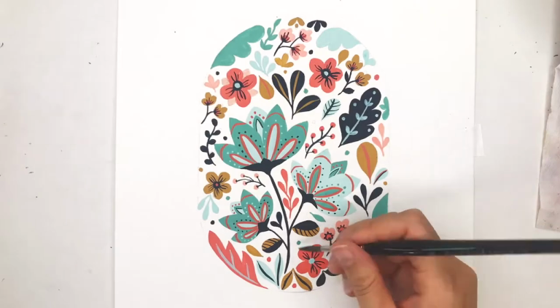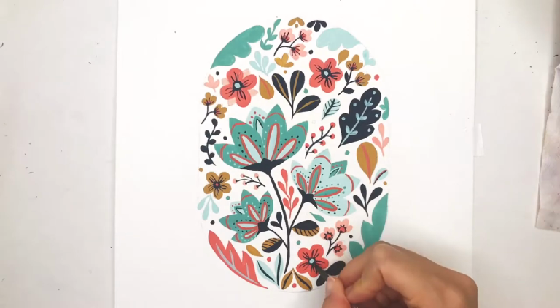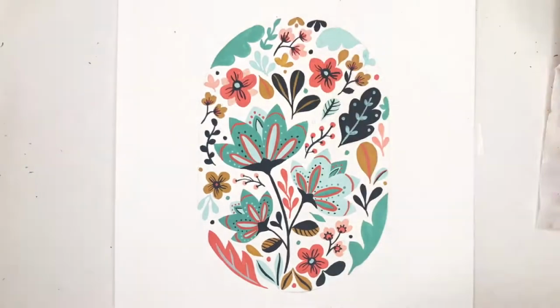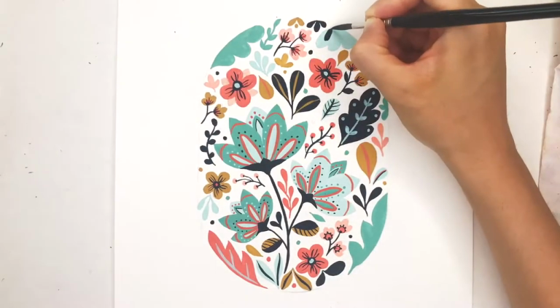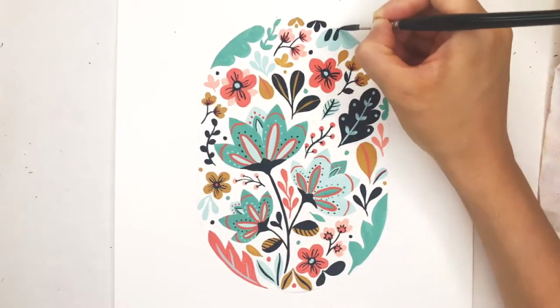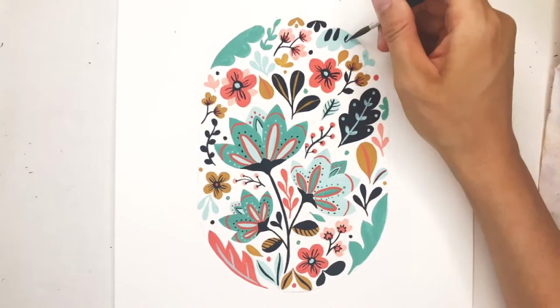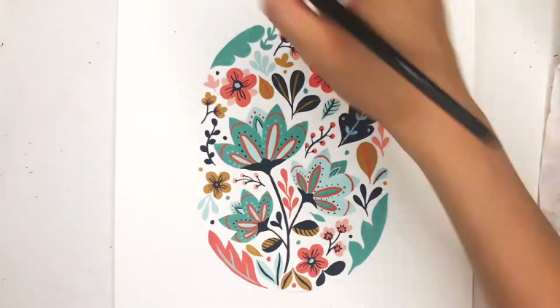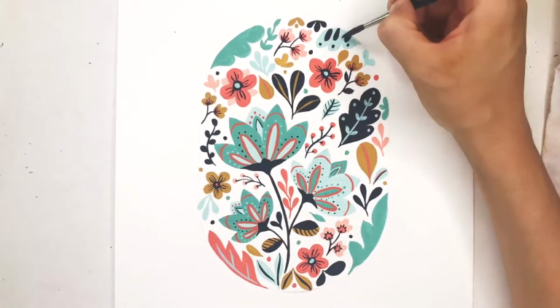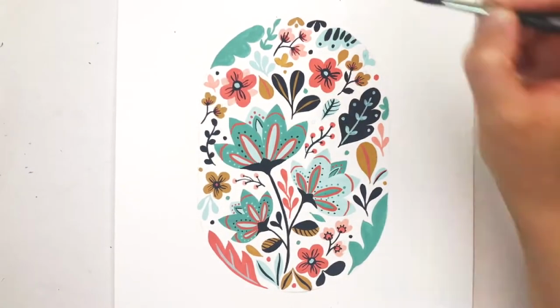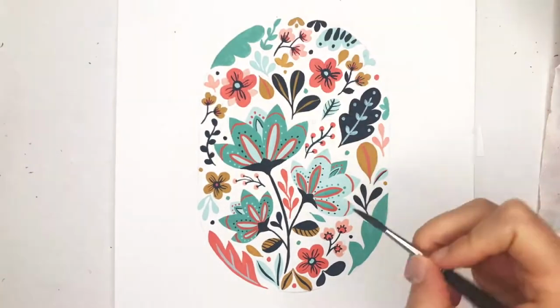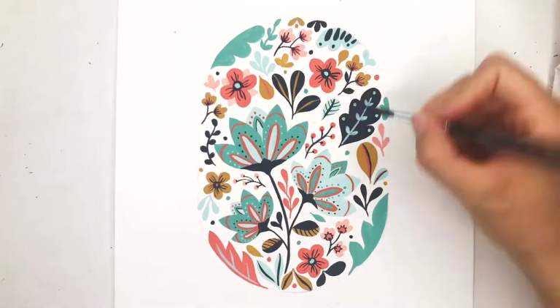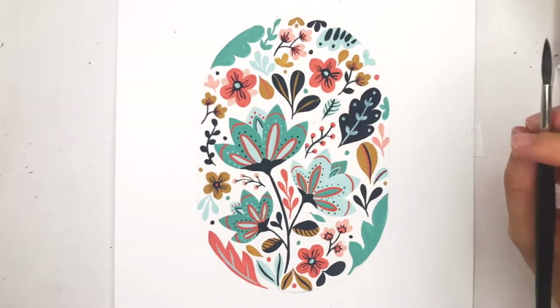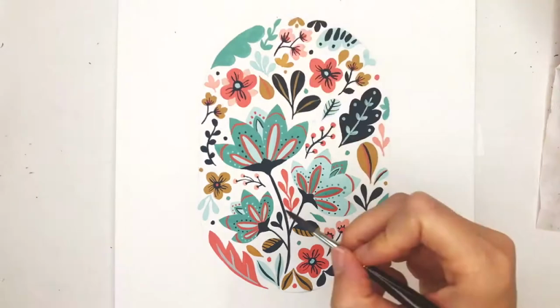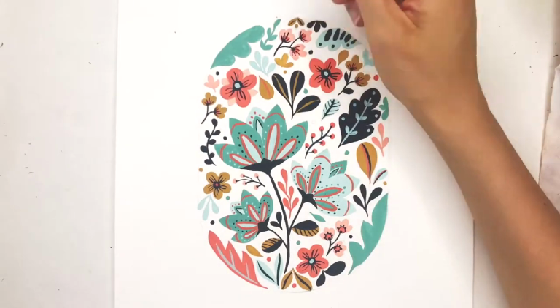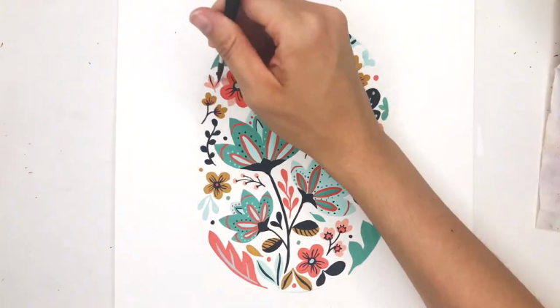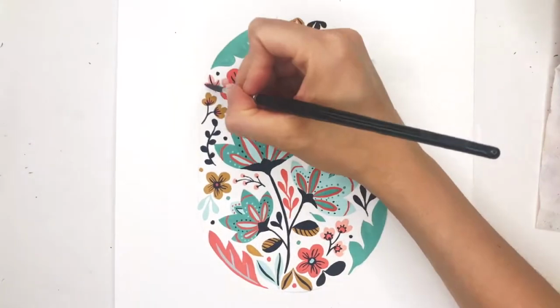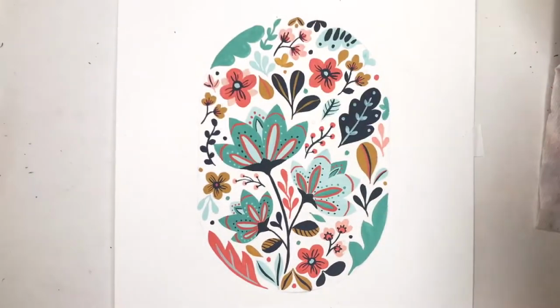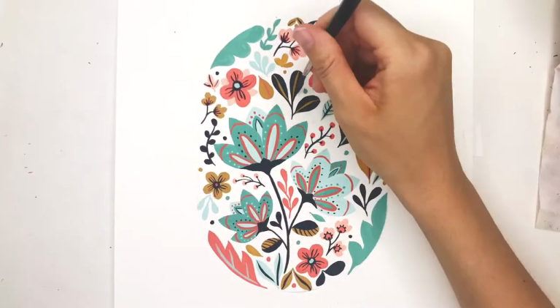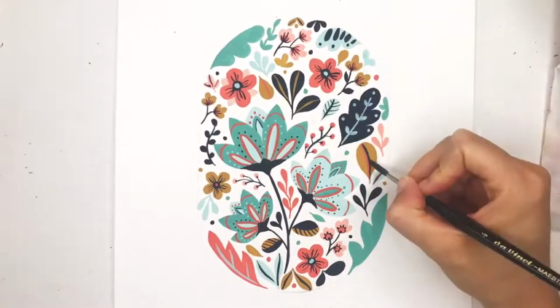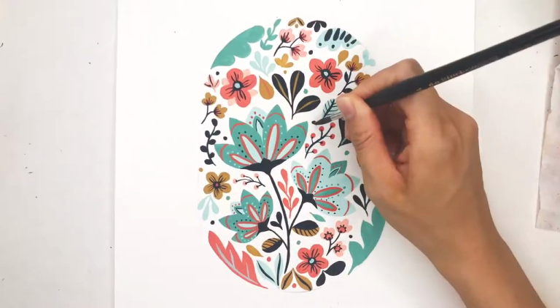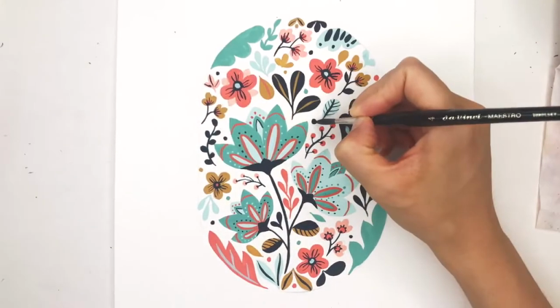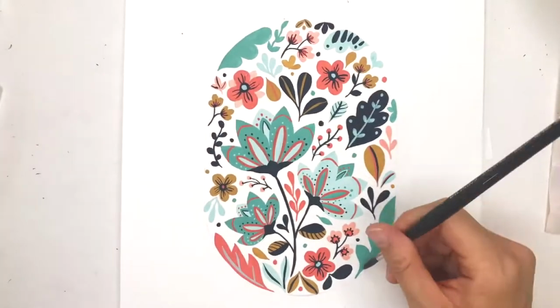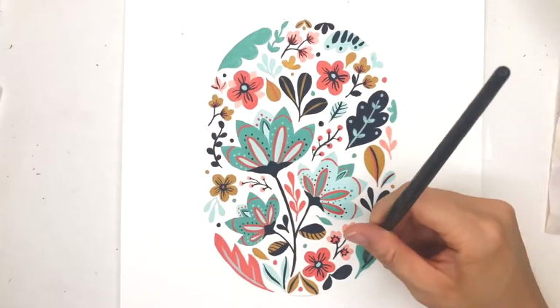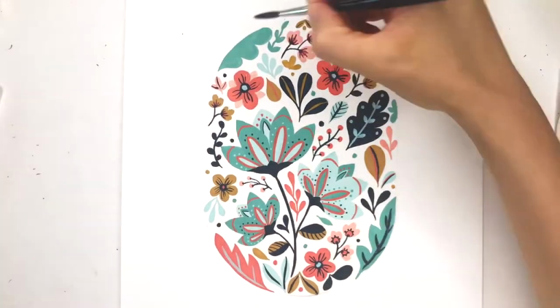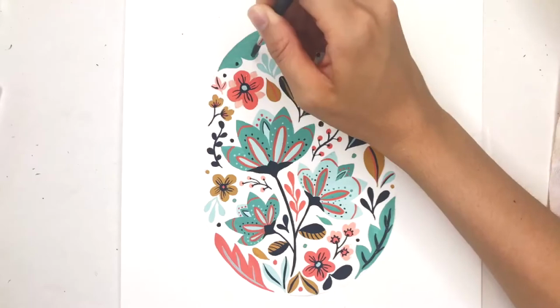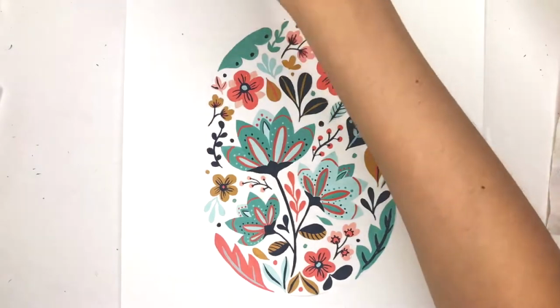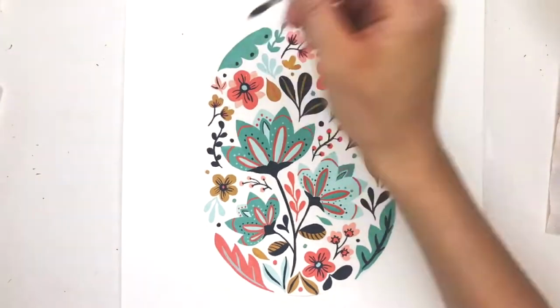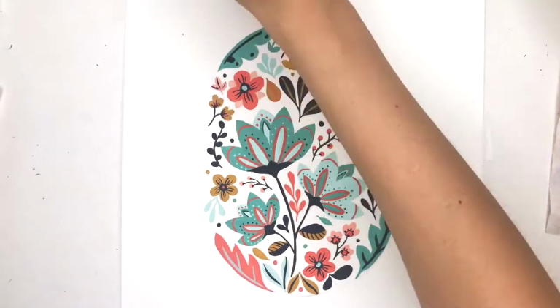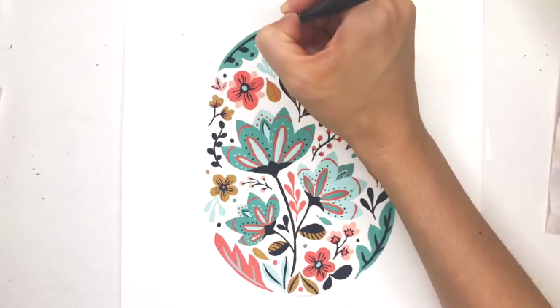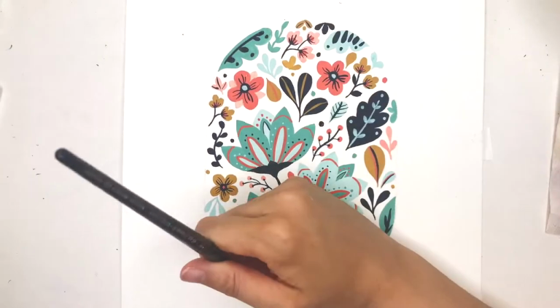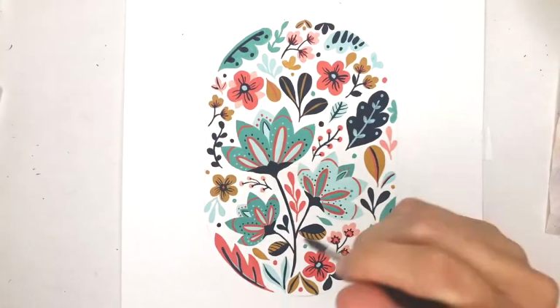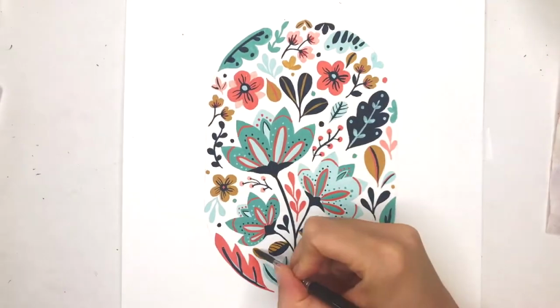Now I'm adding some of the details that go on the leaves, like the line that goes down the middle of them, and just adding stripes or dots onto them as well, just to make them look more visually interesting.